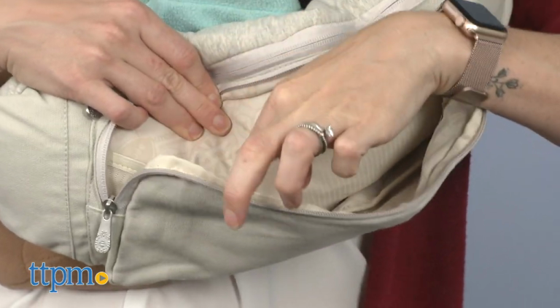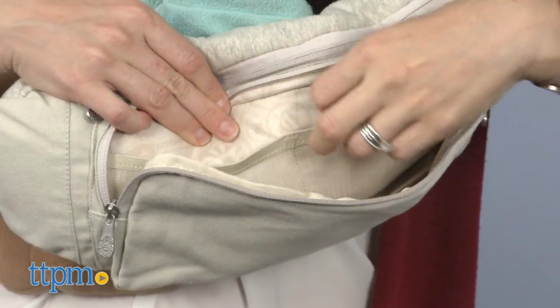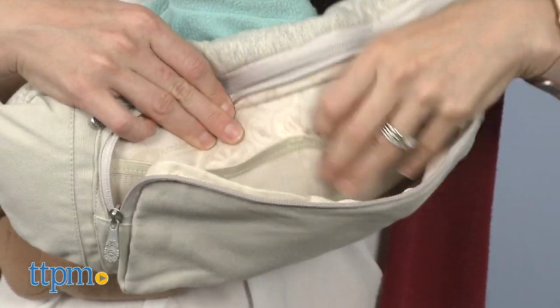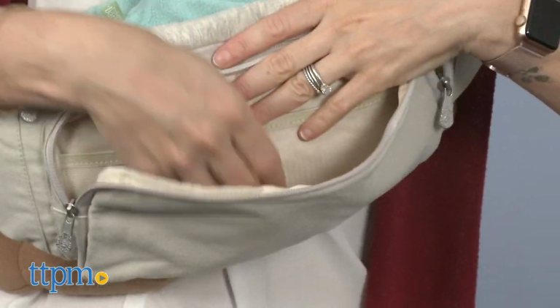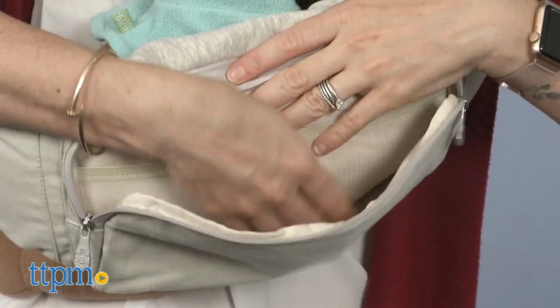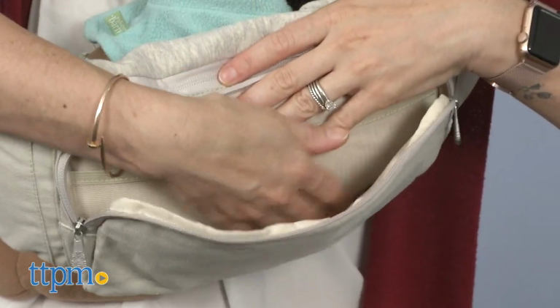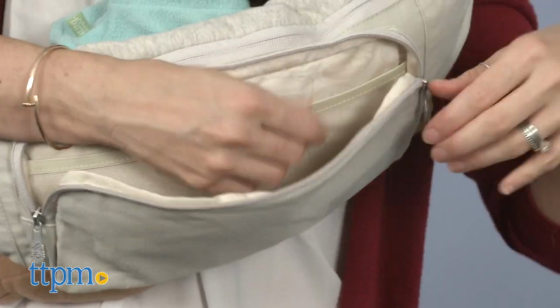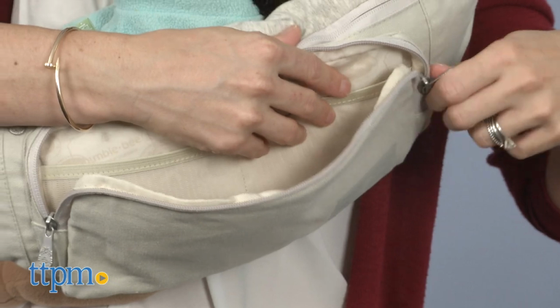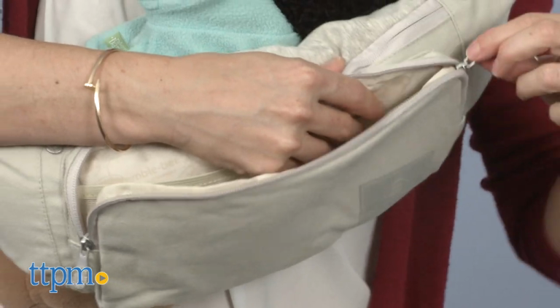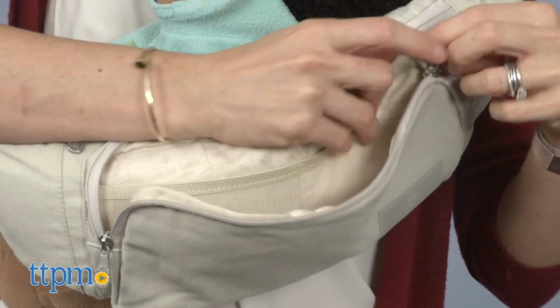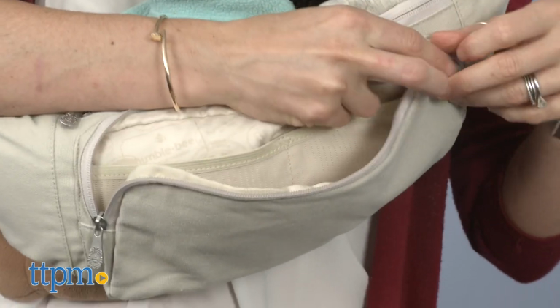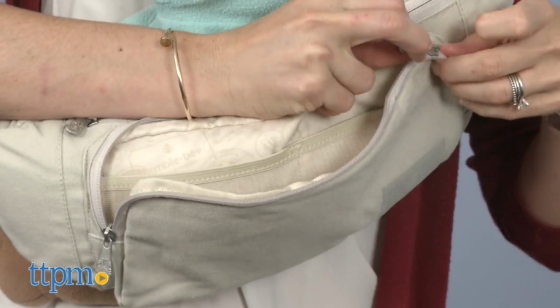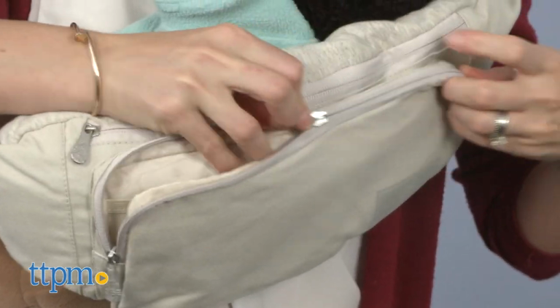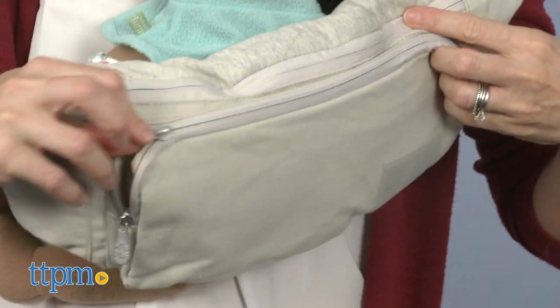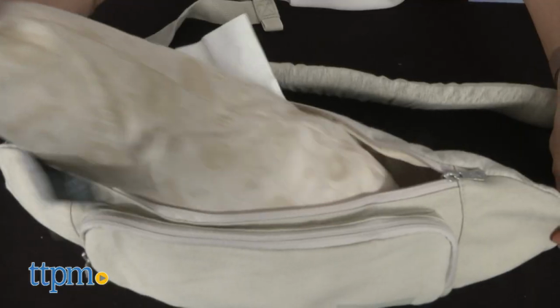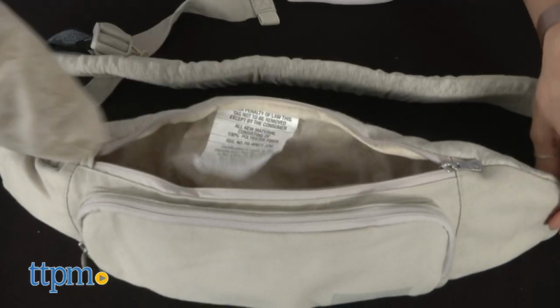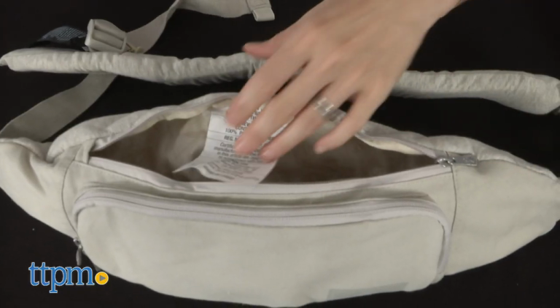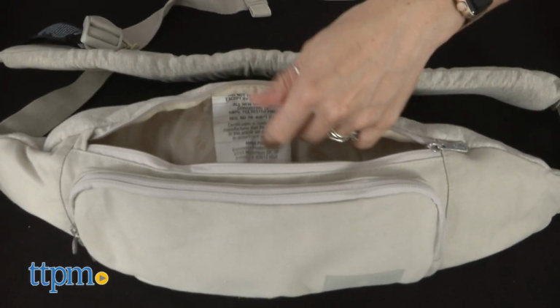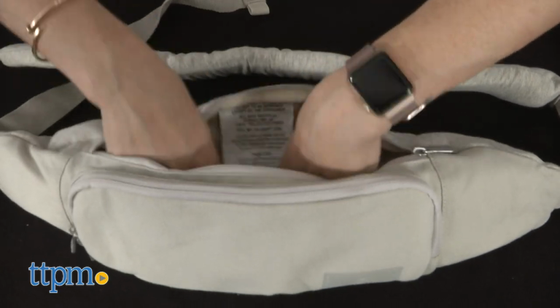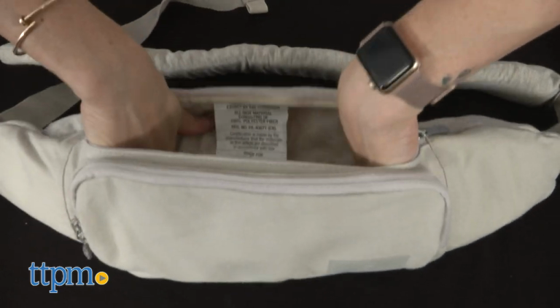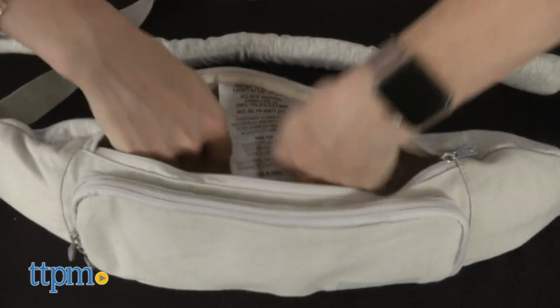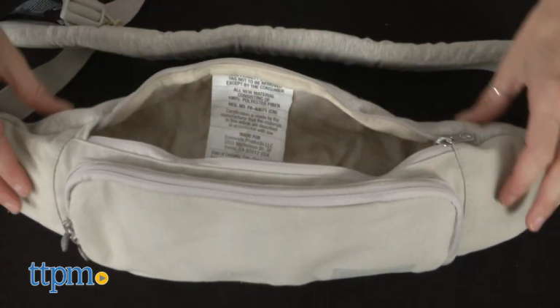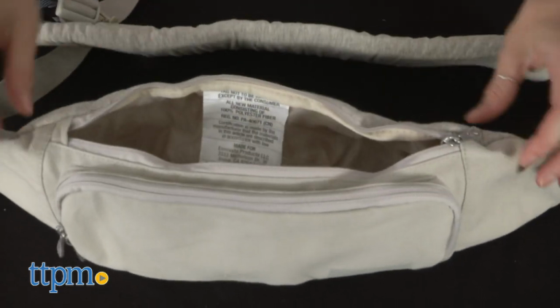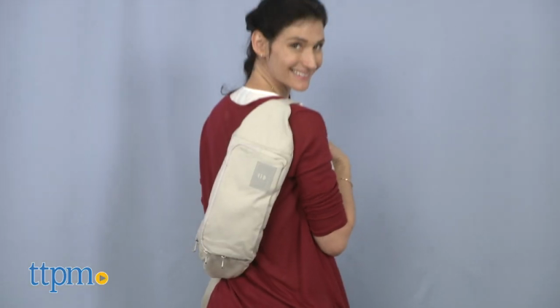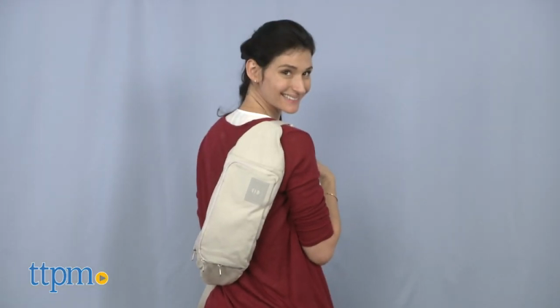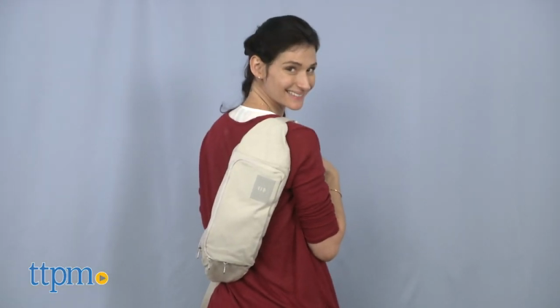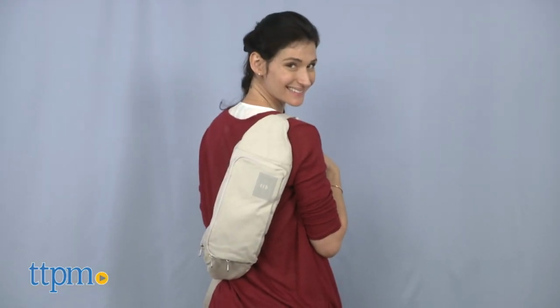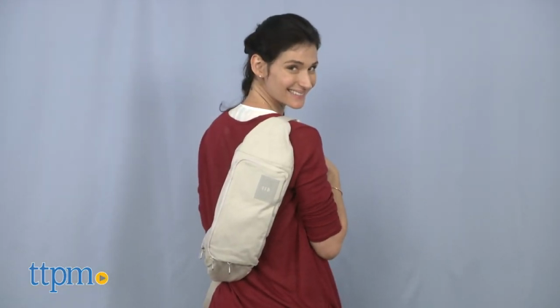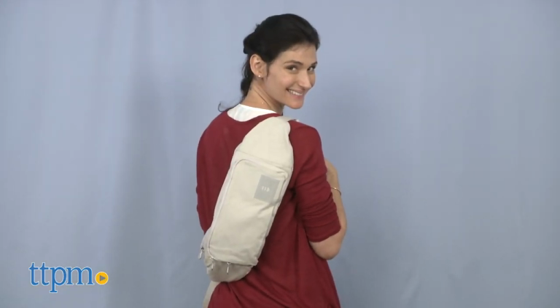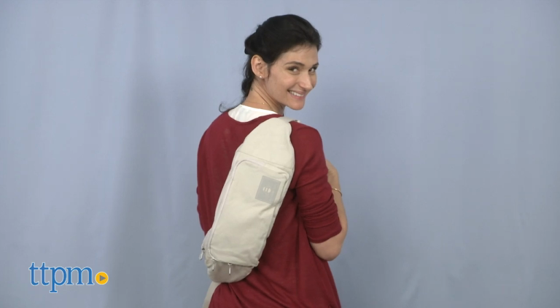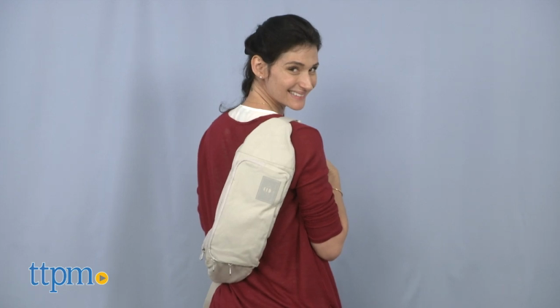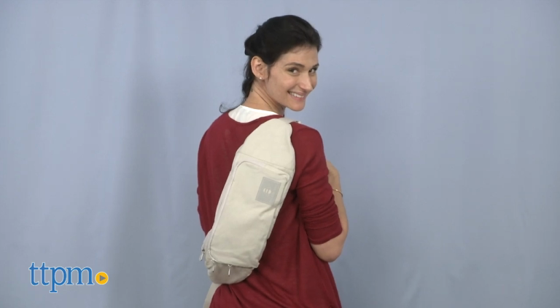It has a zippered parent pocket for quick access to small necessities and is fully machine washable. After your baby has moved beyond breastfeeding, remove the pillow insert to convert the nursing sling into a sling bag that both moms and dads can use for a lifetime.